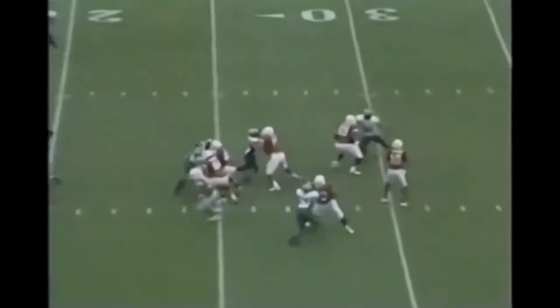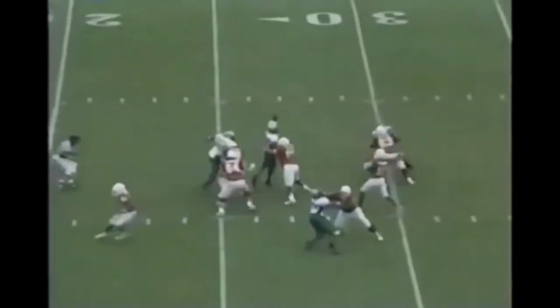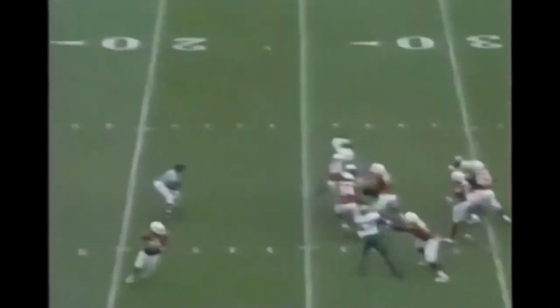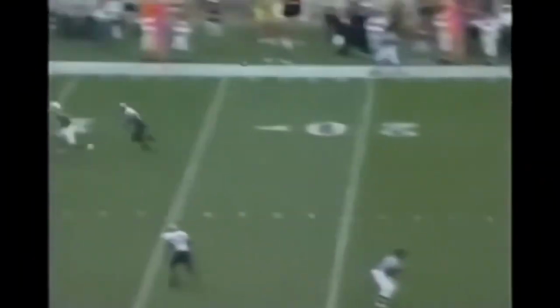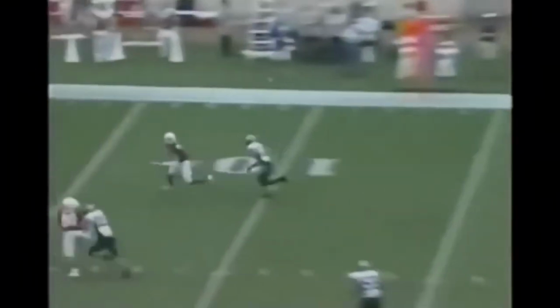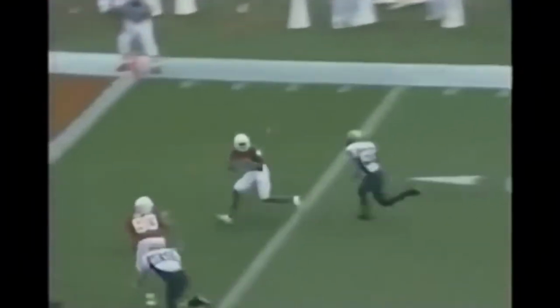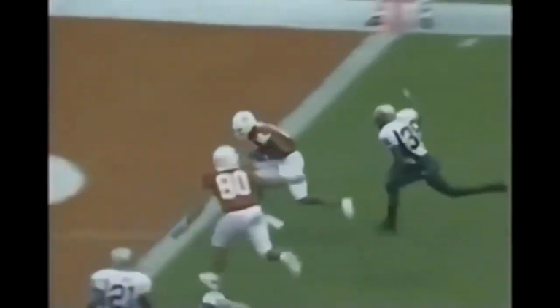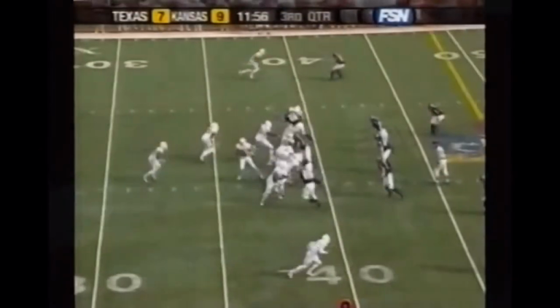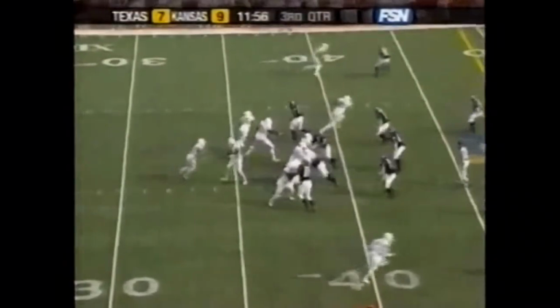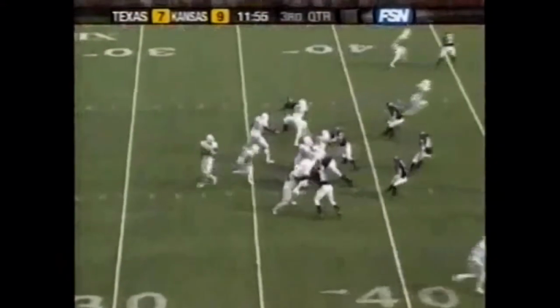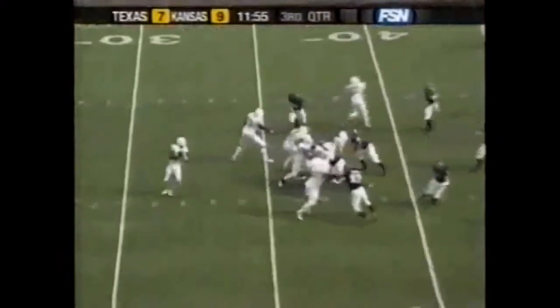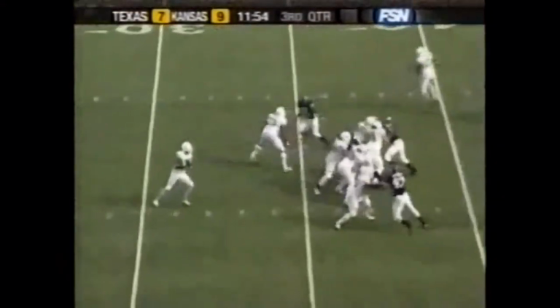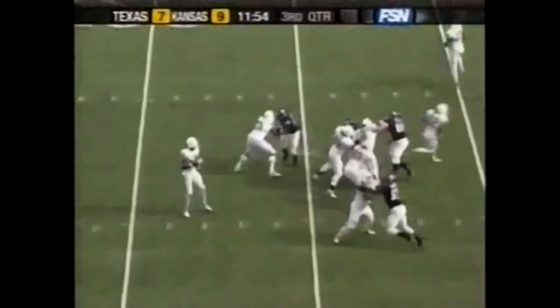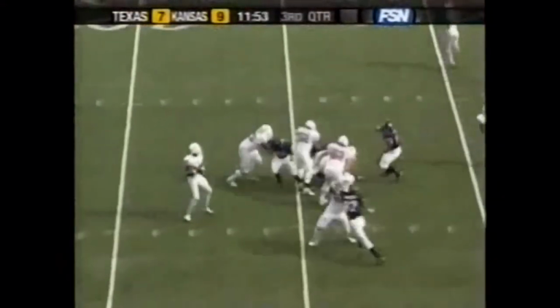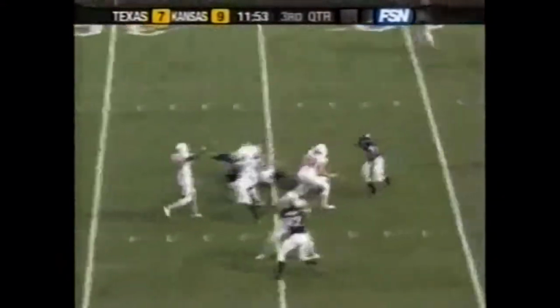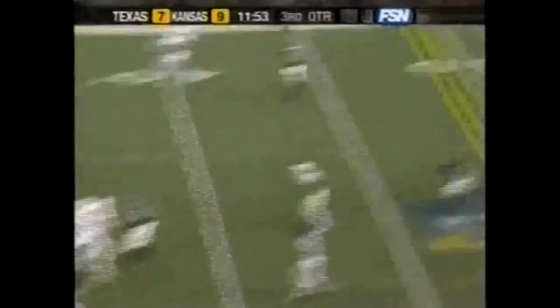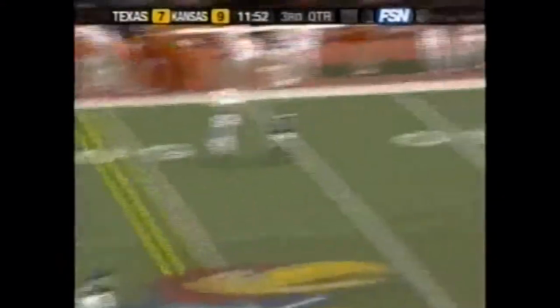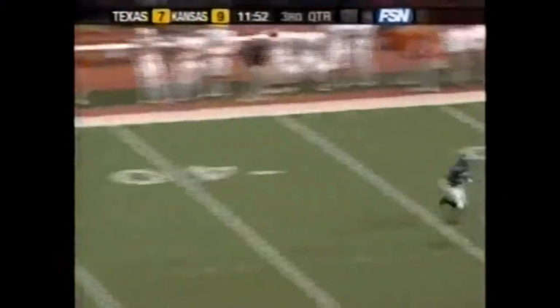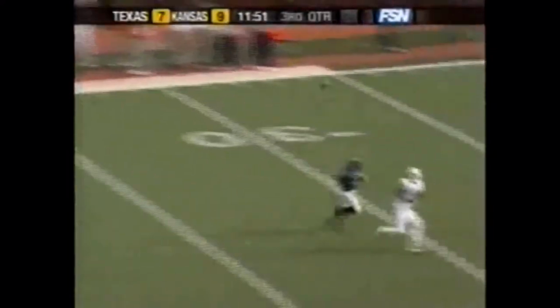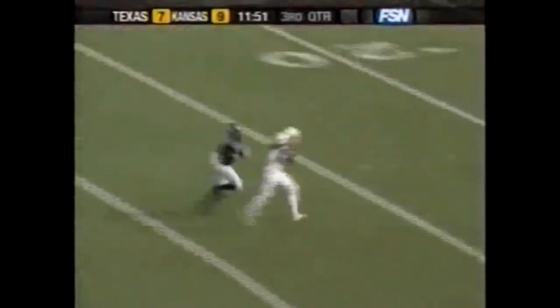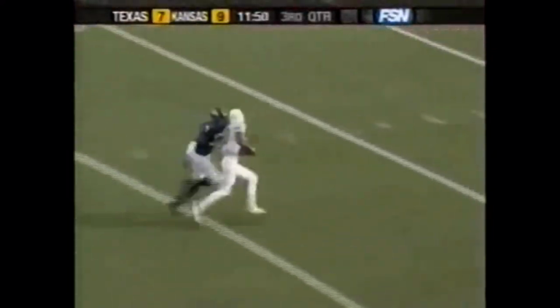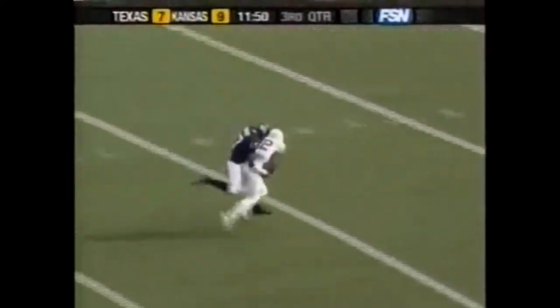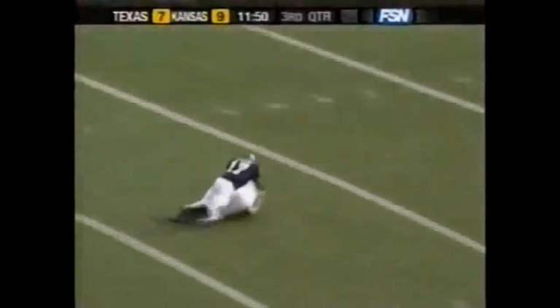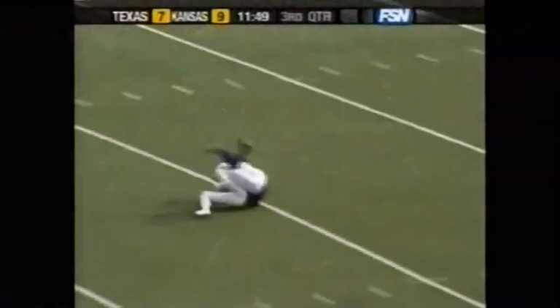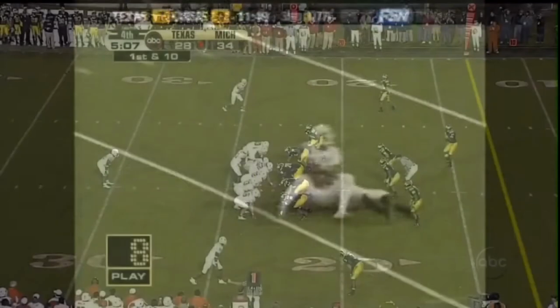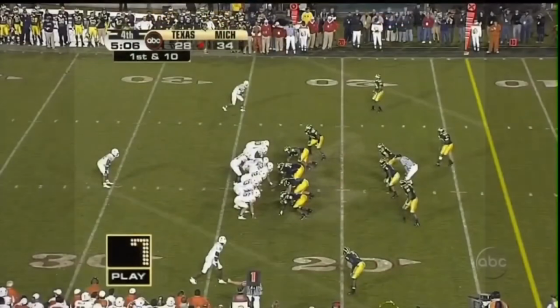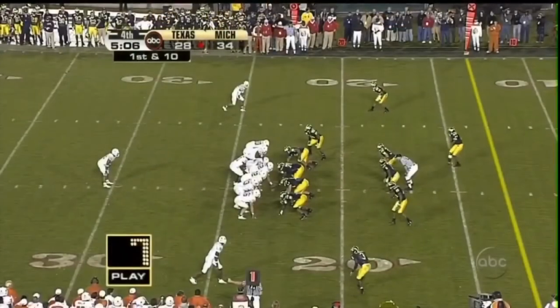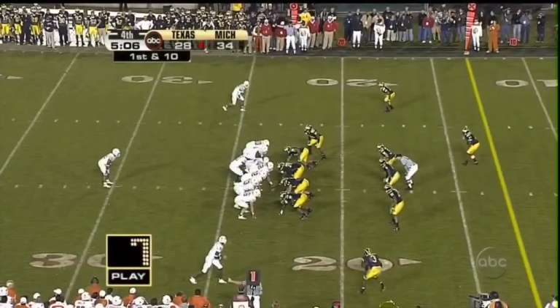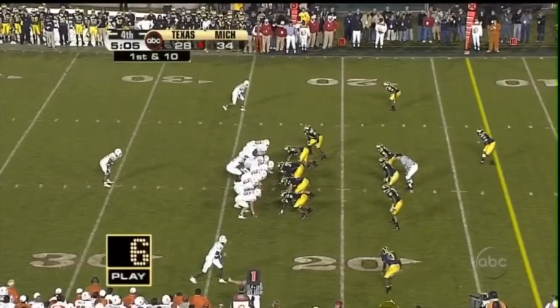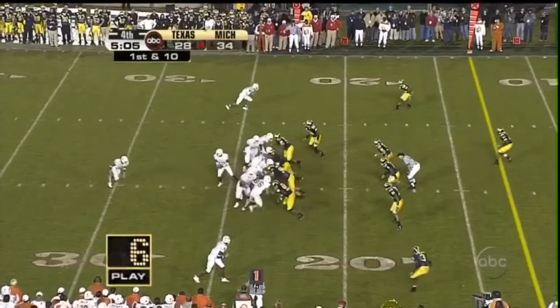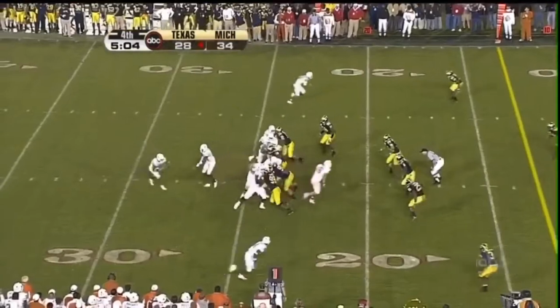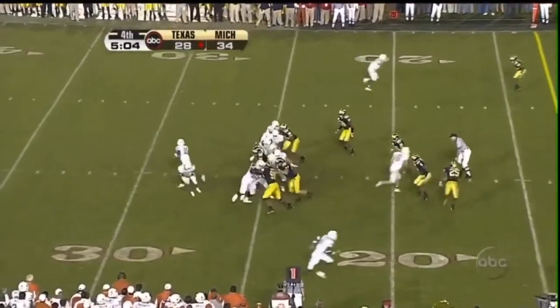Young straight drop to throw — has a man open. Play action for Young, and he throws the post route — he's got a man out there. Maybe checking the play right now — he changed it at the line of scrimmage.